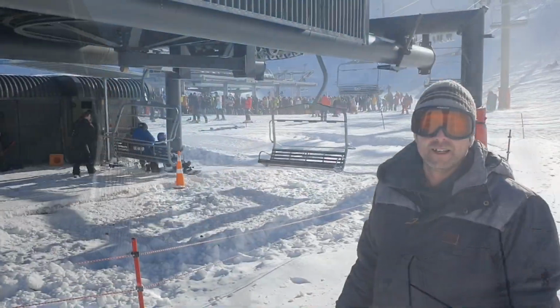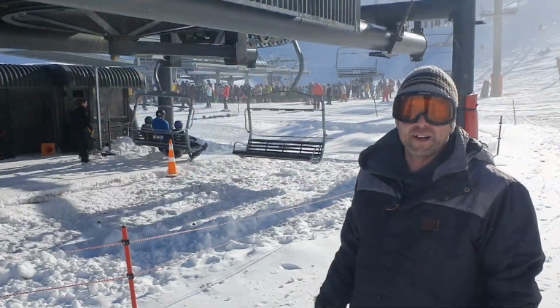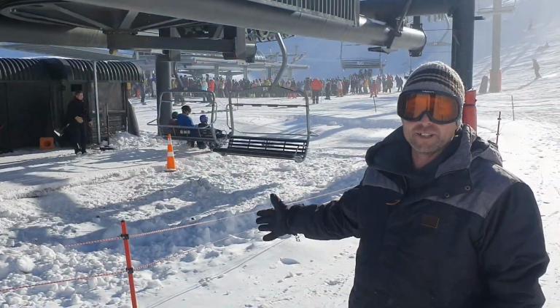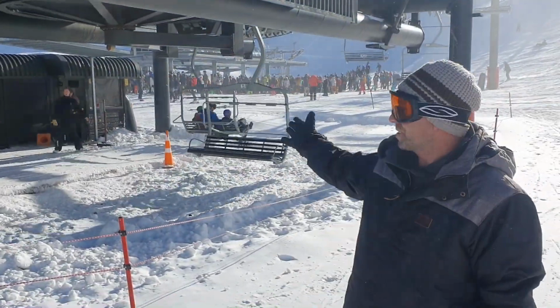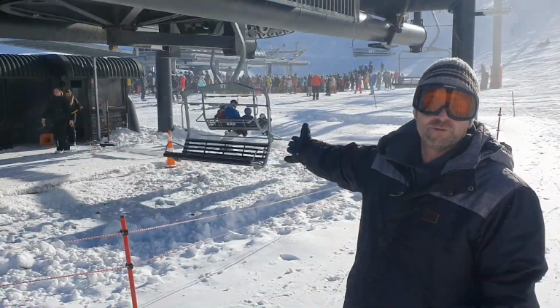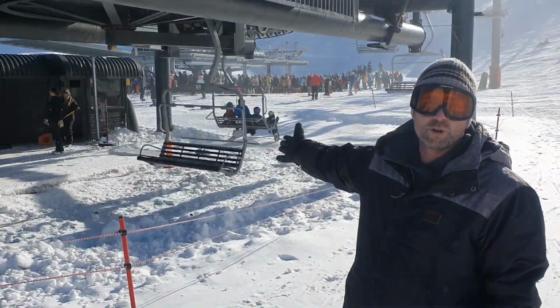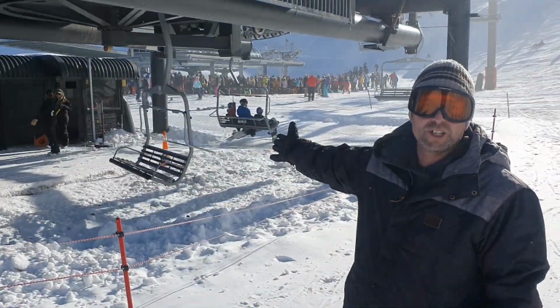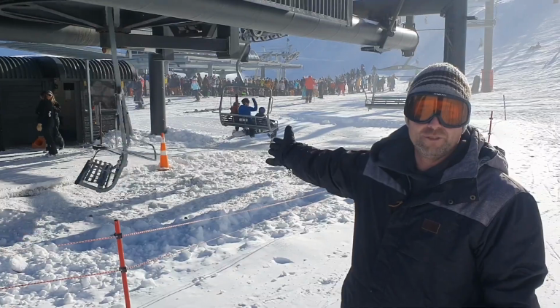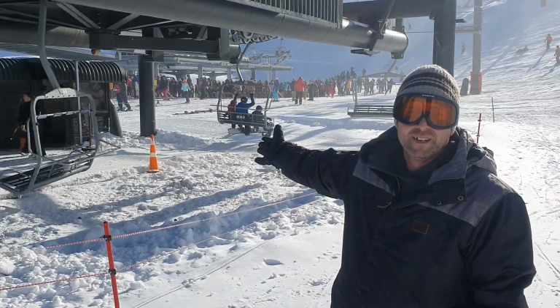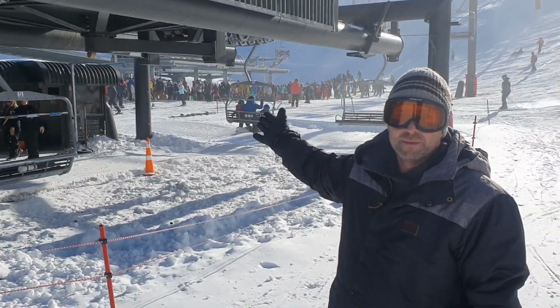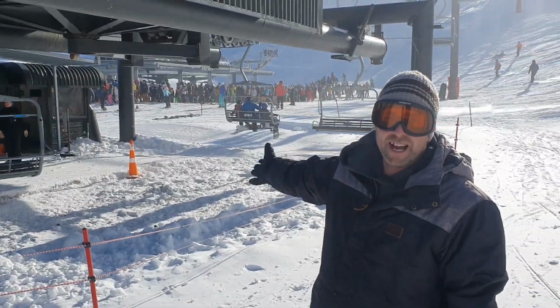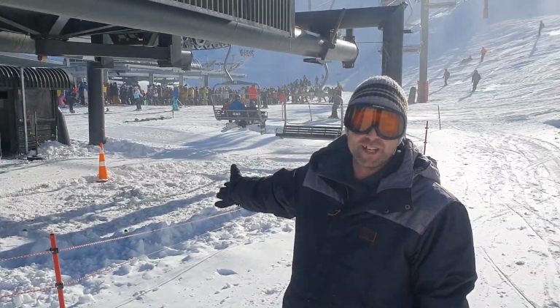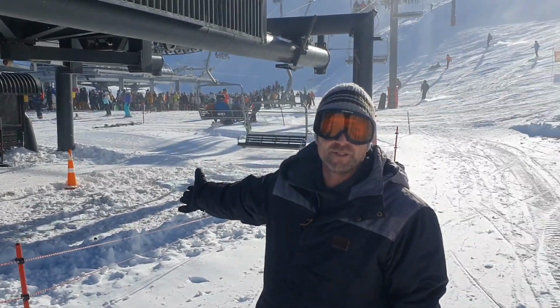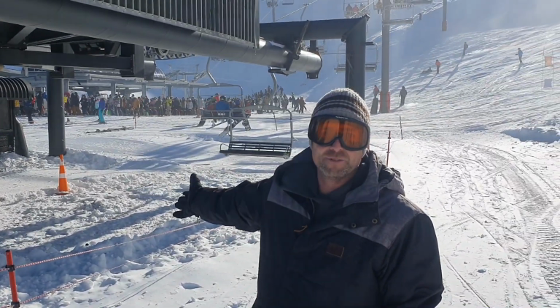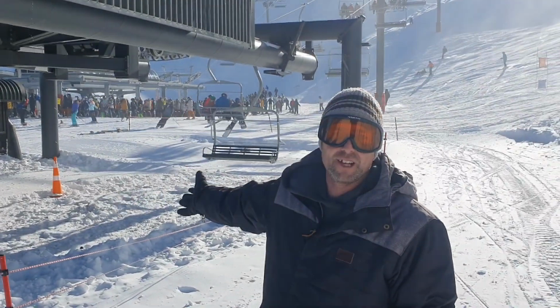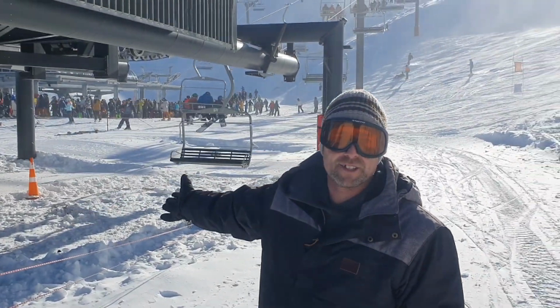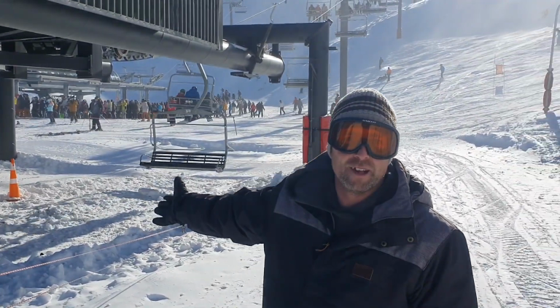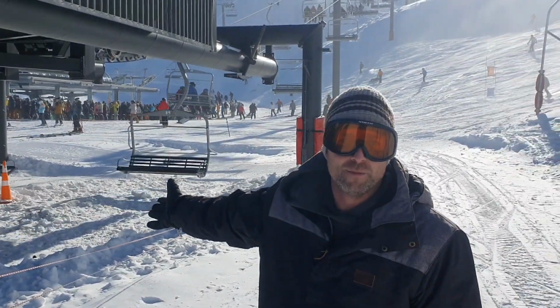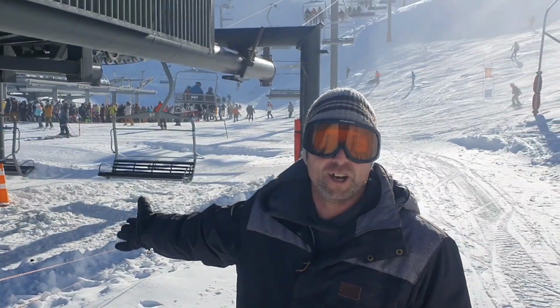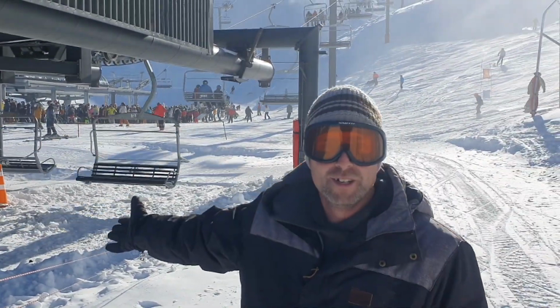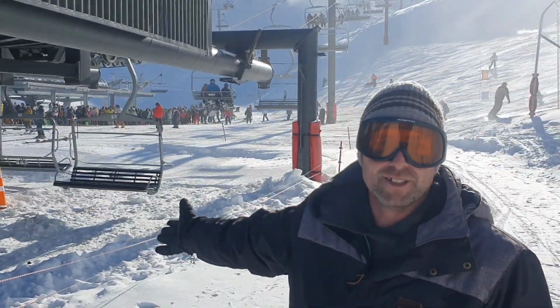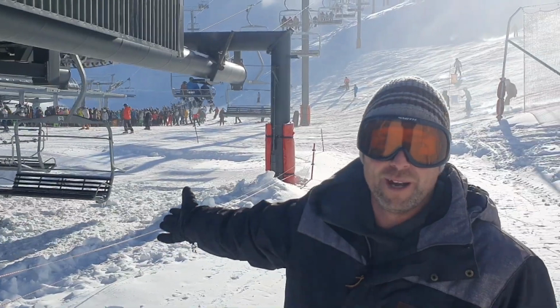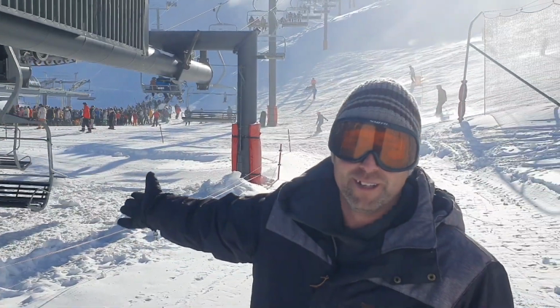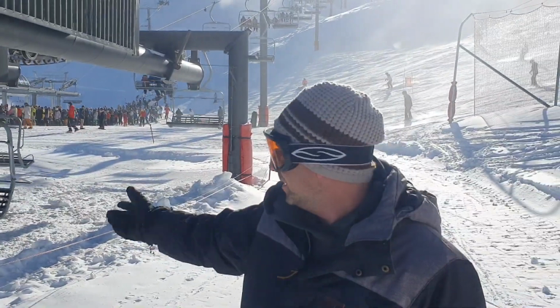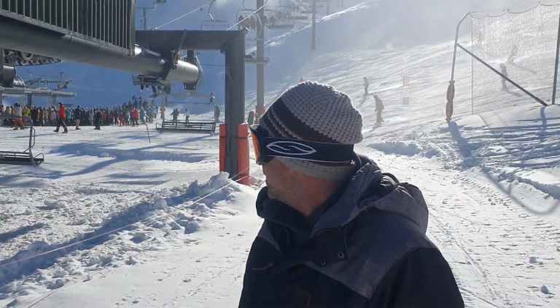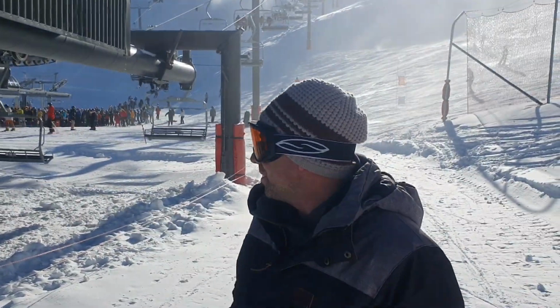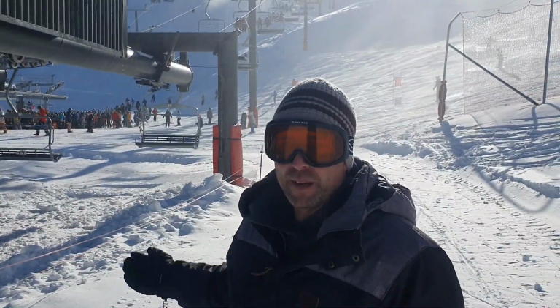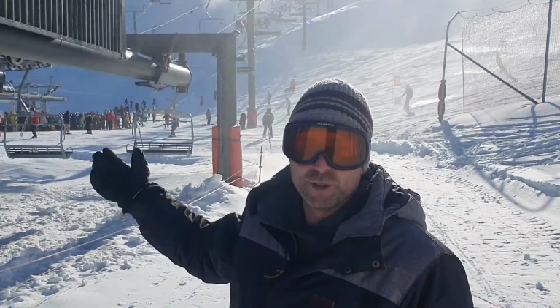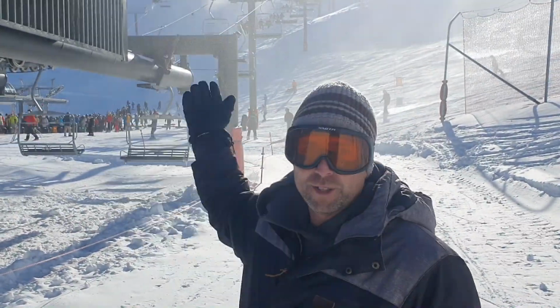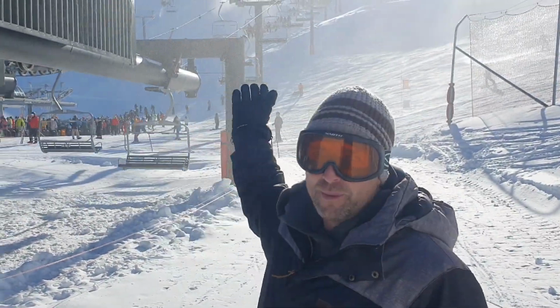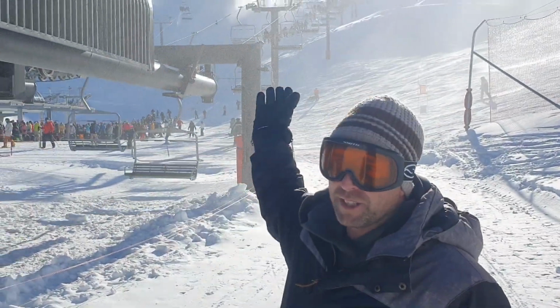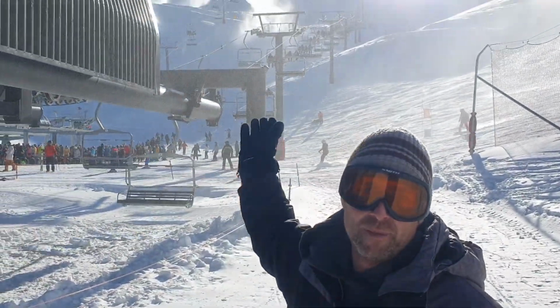Here we are at the quad chair lift. The most arduous task of any lifting is clearing that snow around the bottom by shovel — there's no other way of doing it. It basically shoots you up to the top in about 6 to 7 minutes.